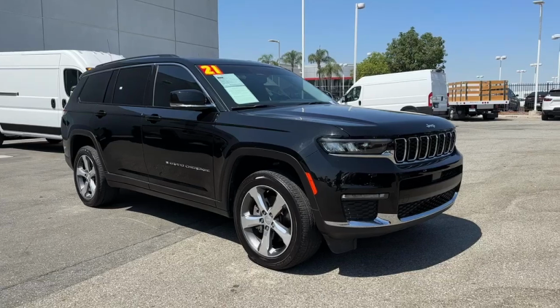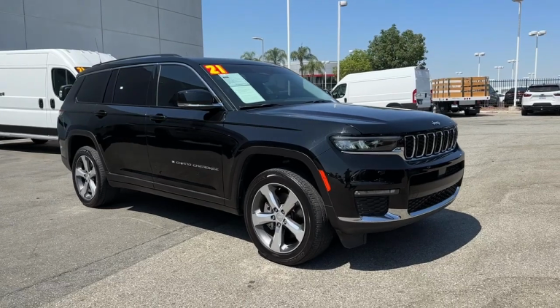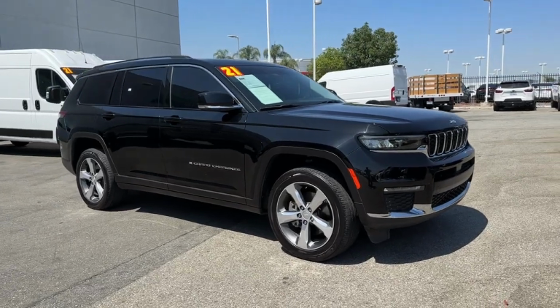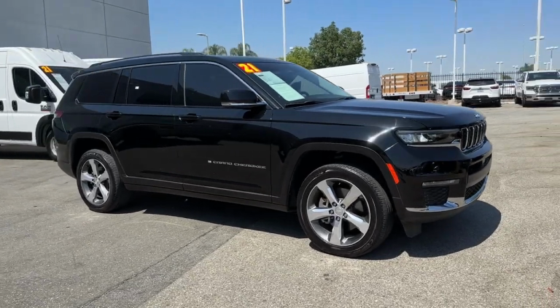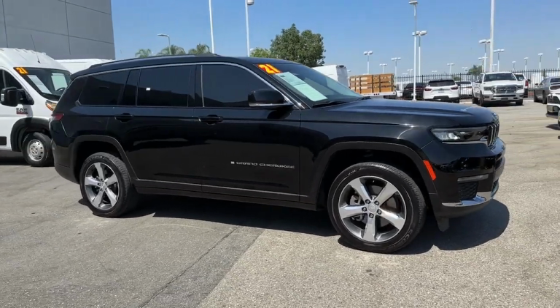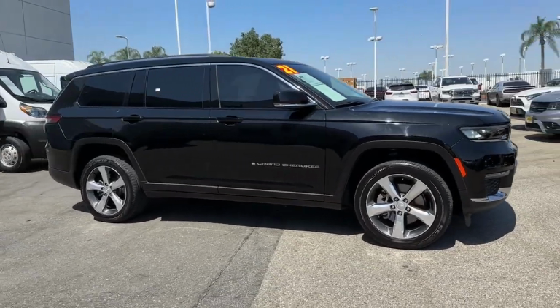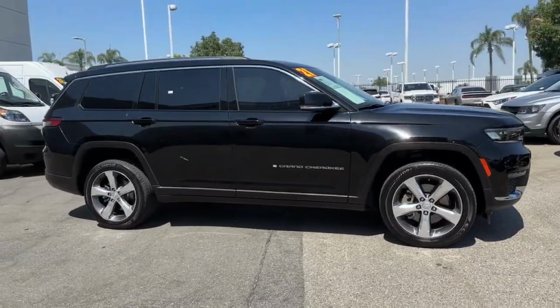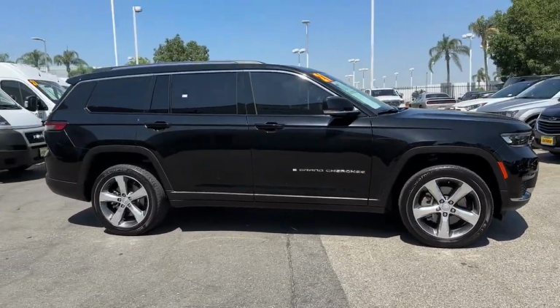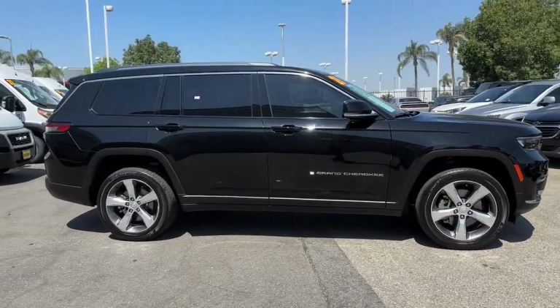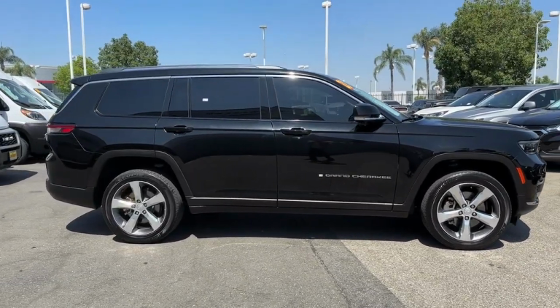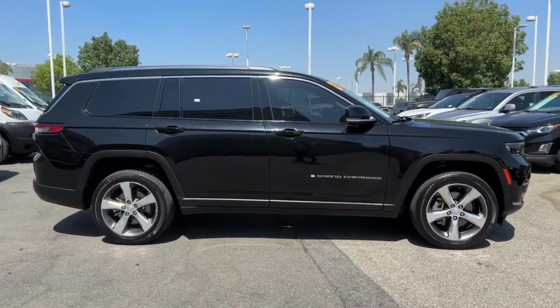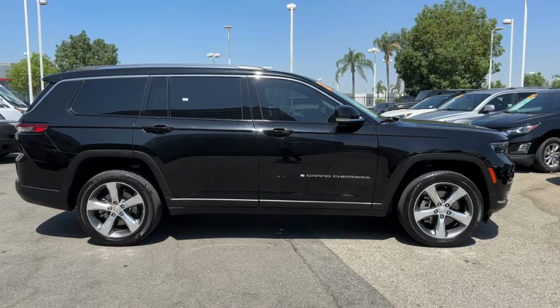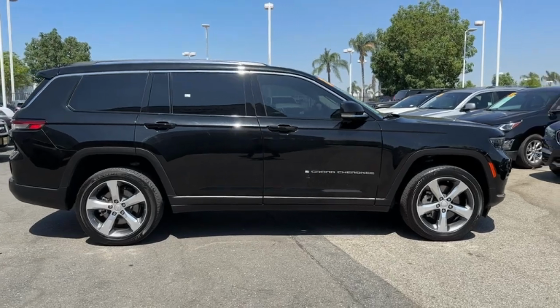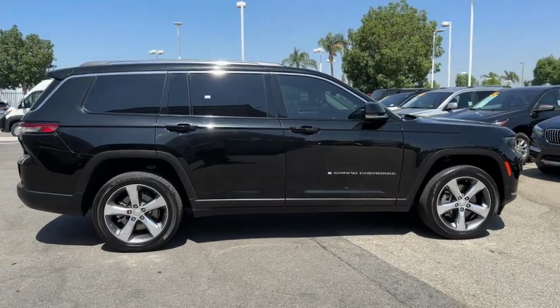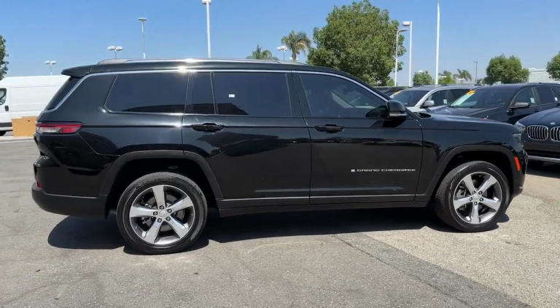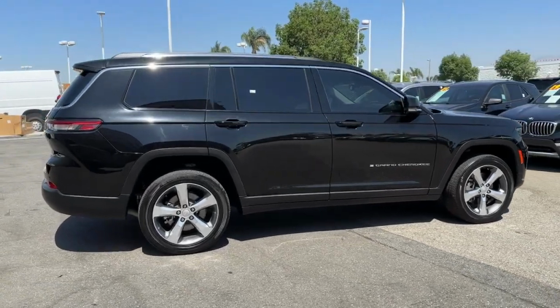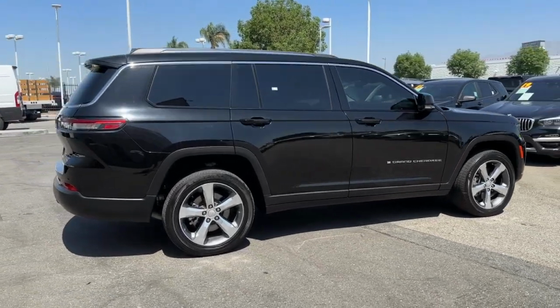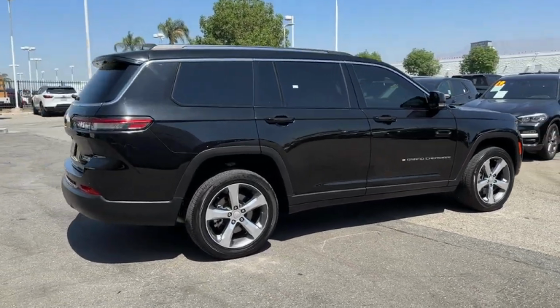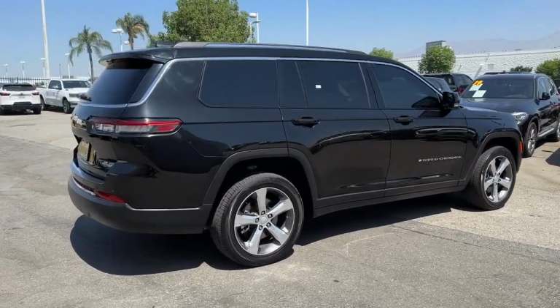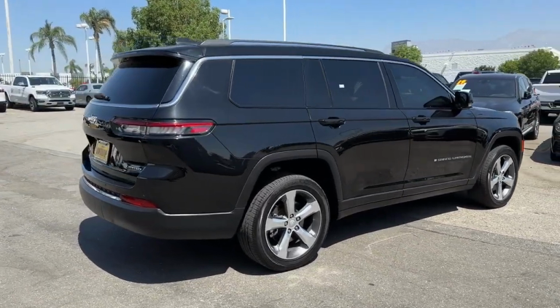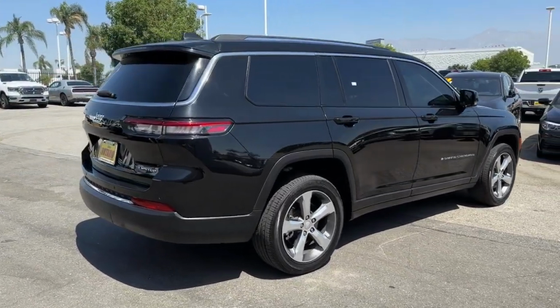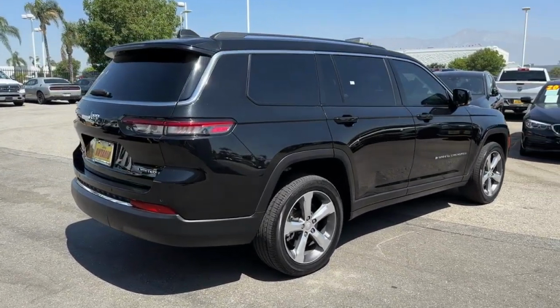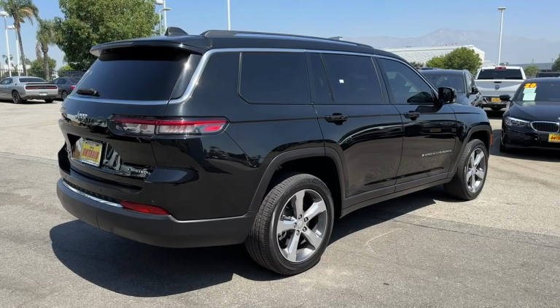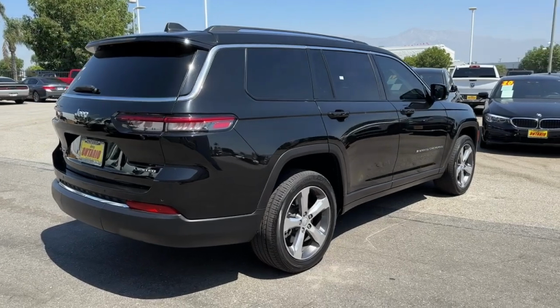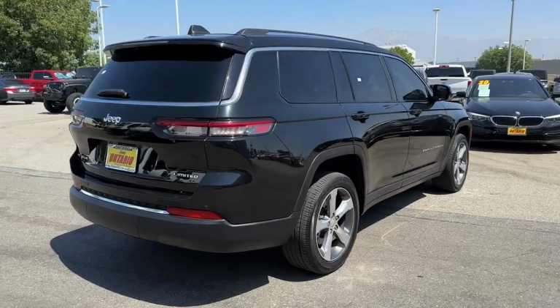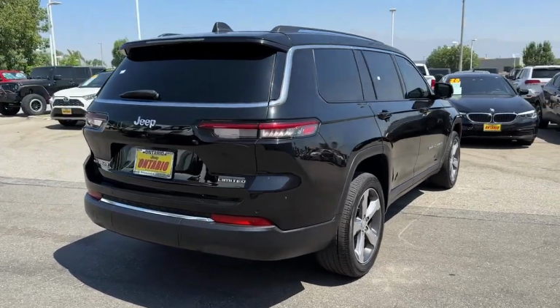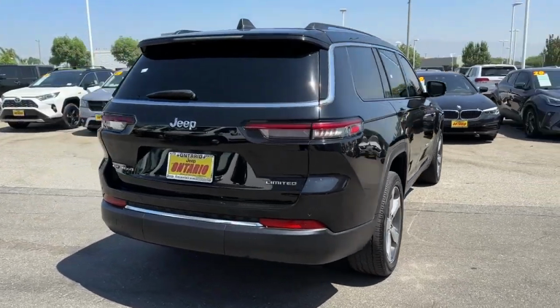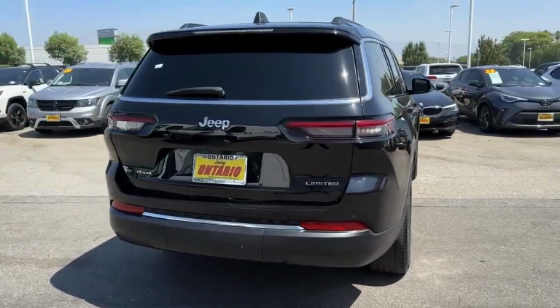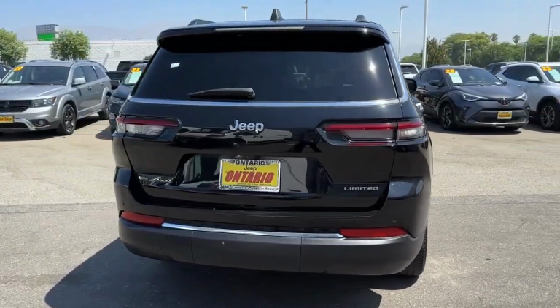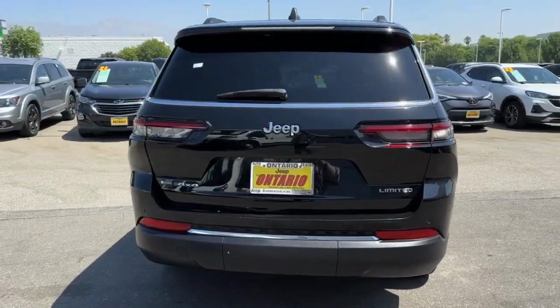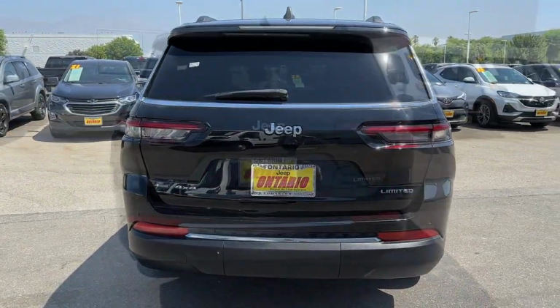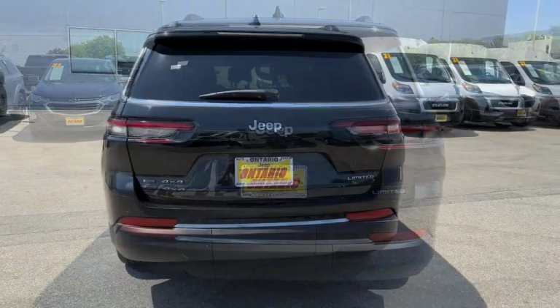You just found the 2021 Jeep Grand Cherokee. This vehicle is an outstanding buy with fewer than 40,000 miles on the odometer. Answer the call to adventure in refined luxury in the Grand Cherokee.